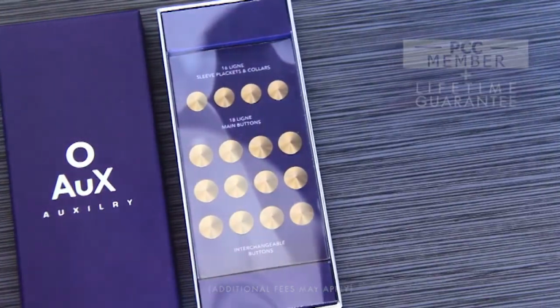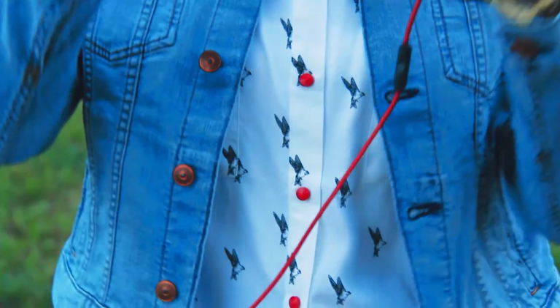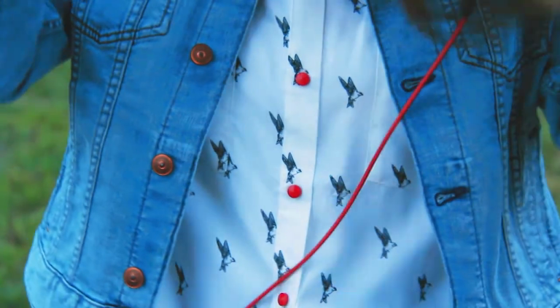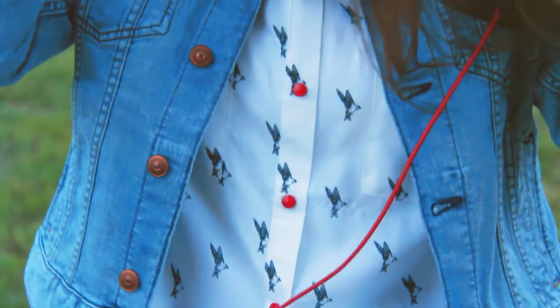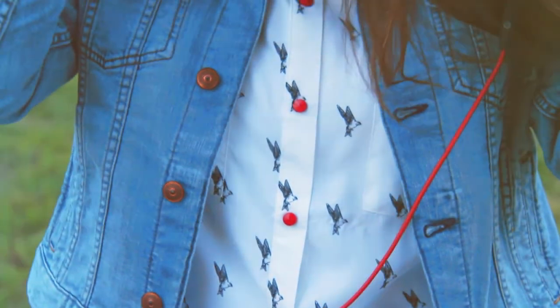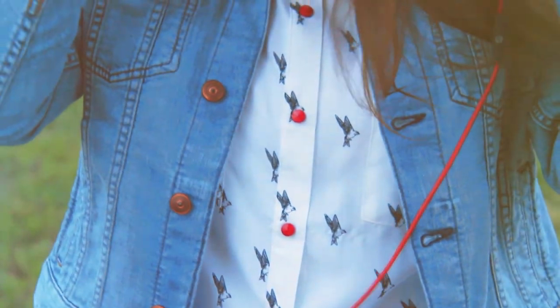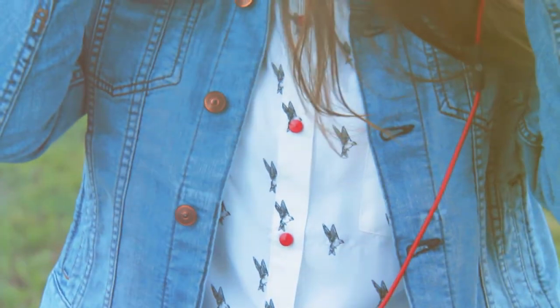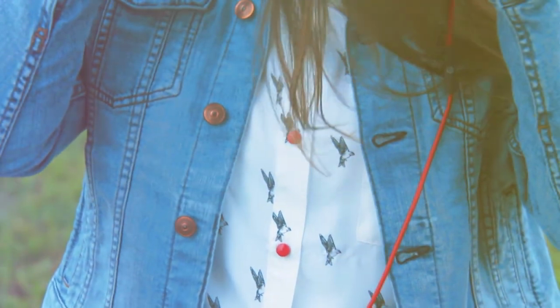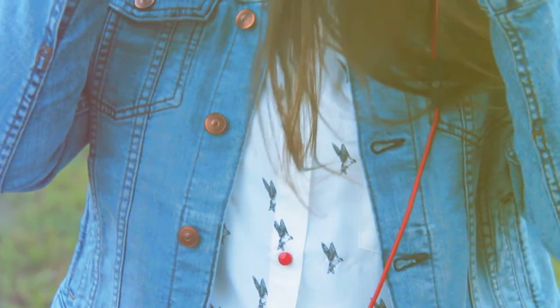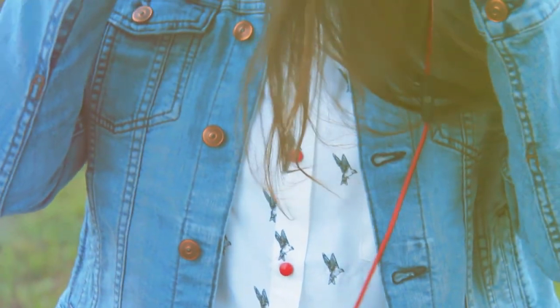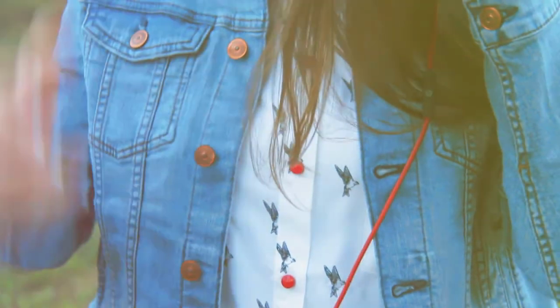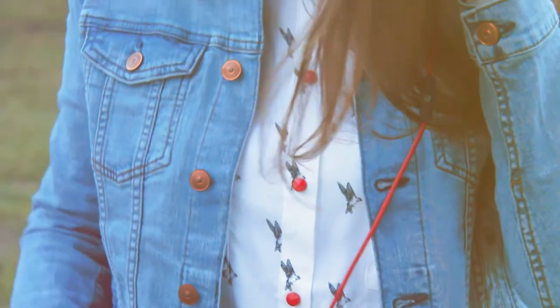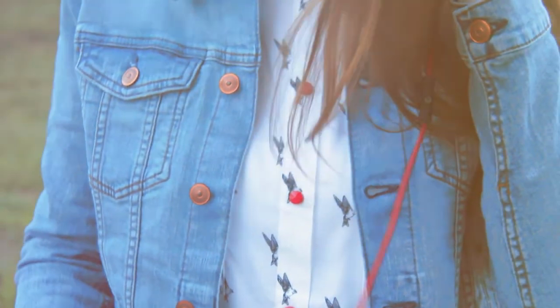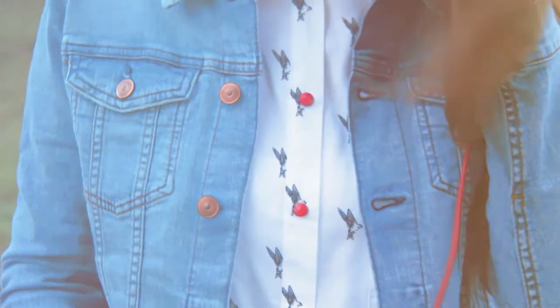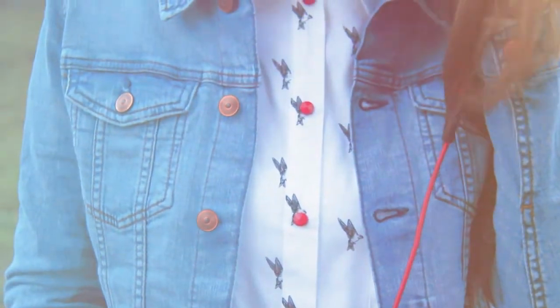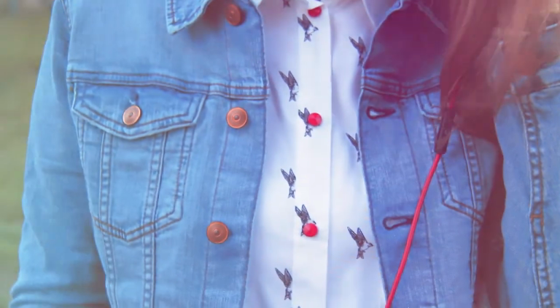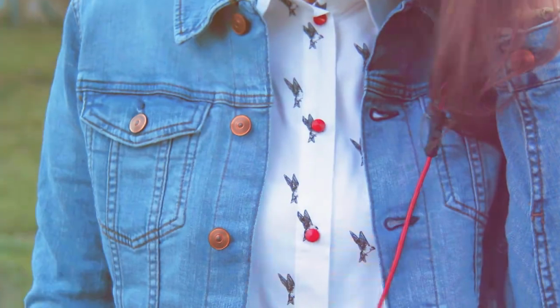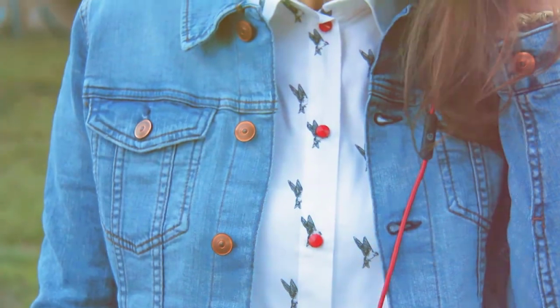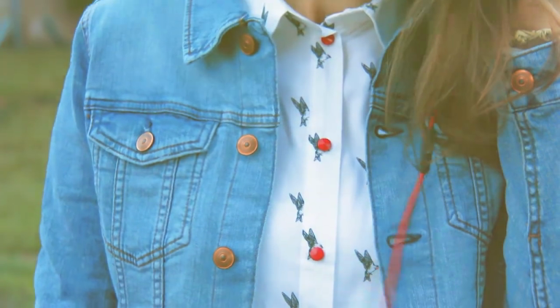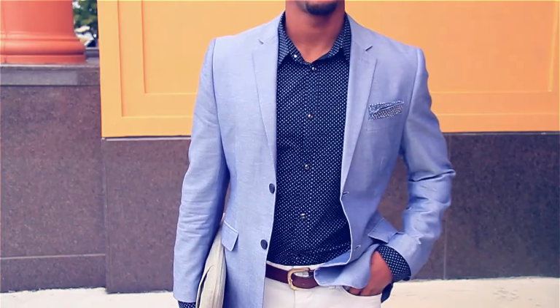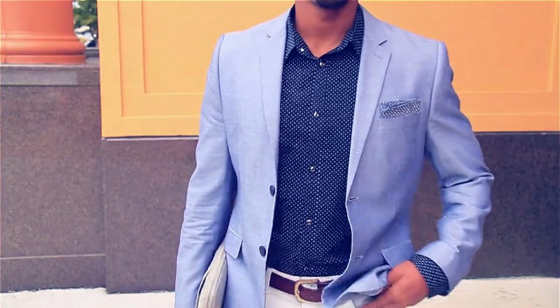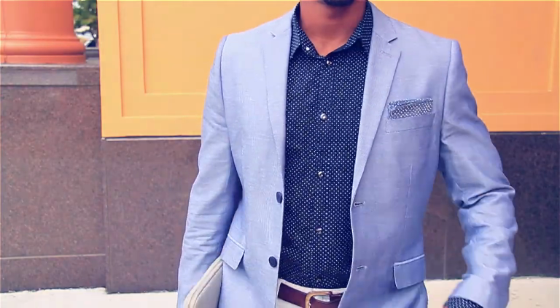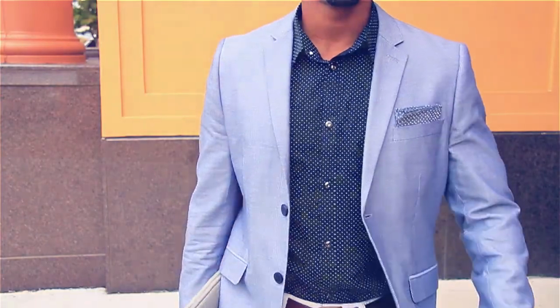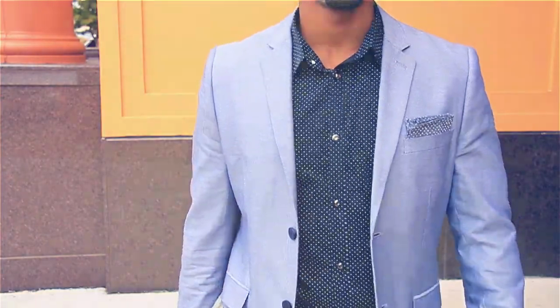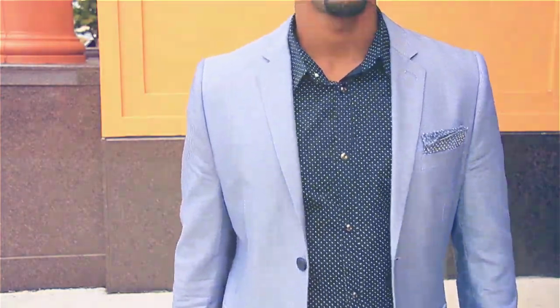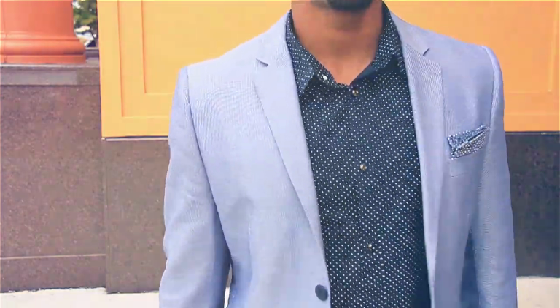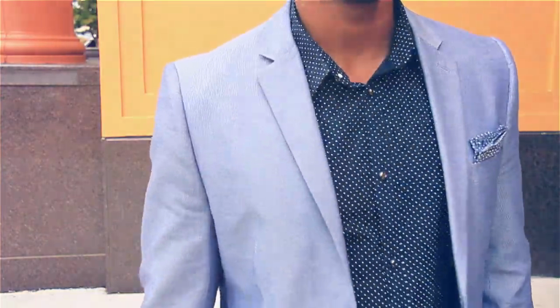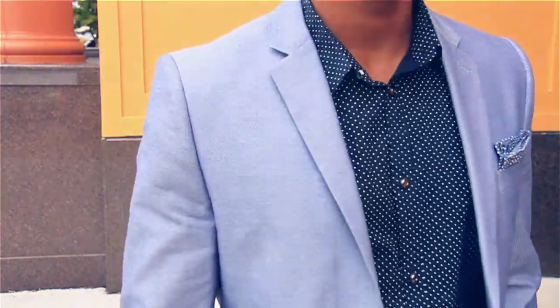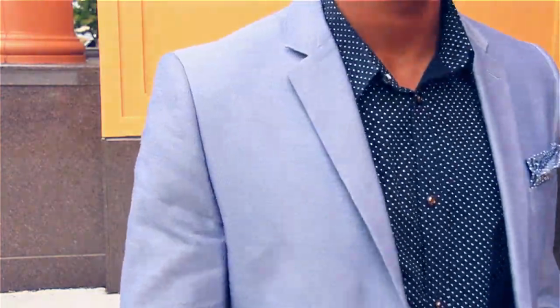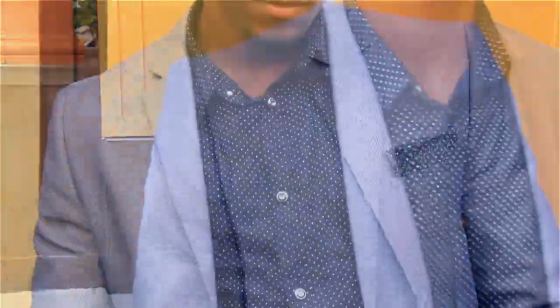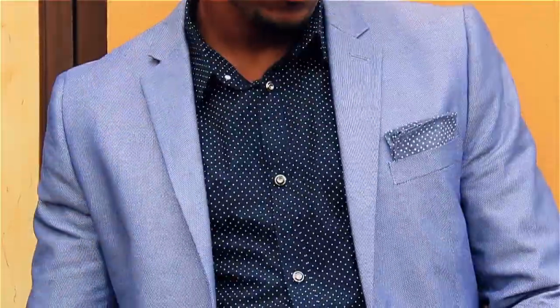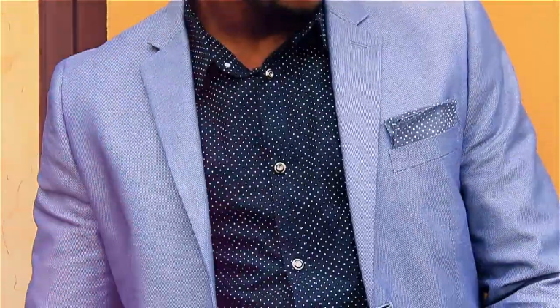Get creative, make a fashion statement and match to your accessories, jewelry, watches and more. Auxiliary interchangeable shirt buttons let you stand out from the crowd with confidence.